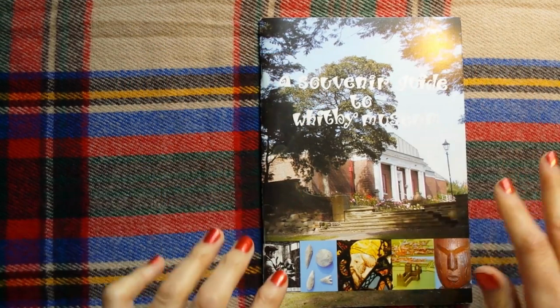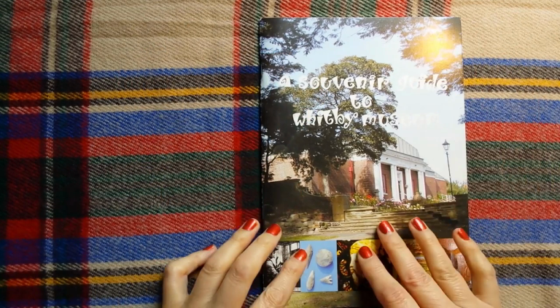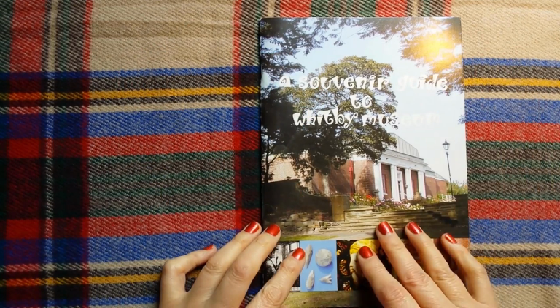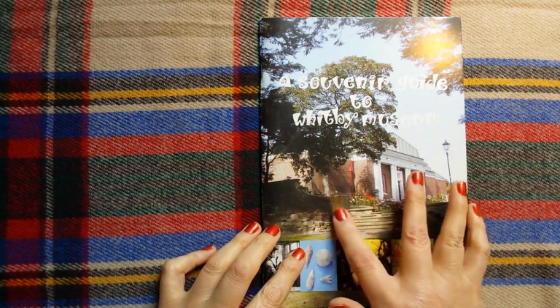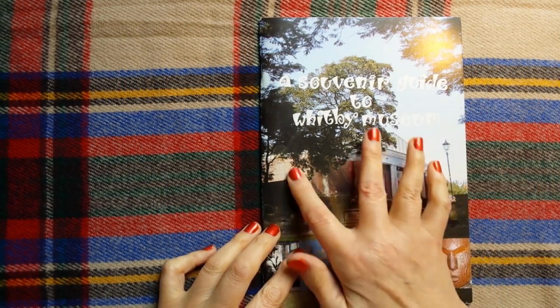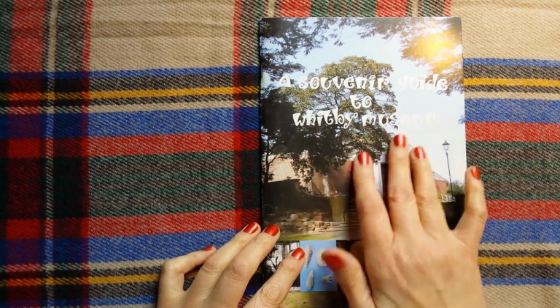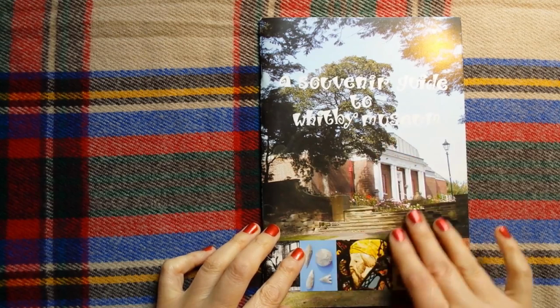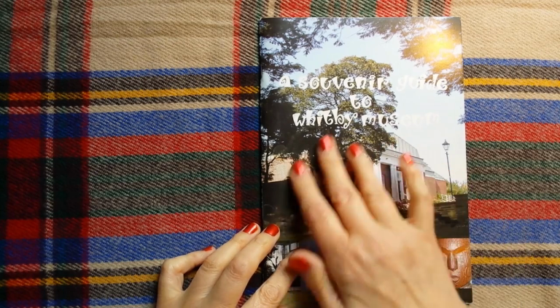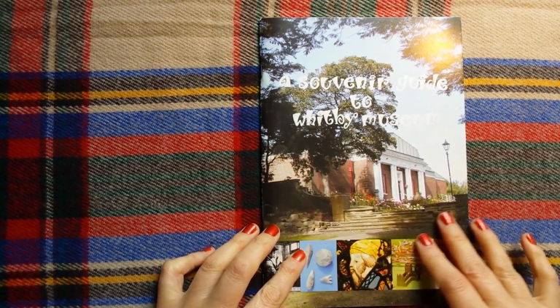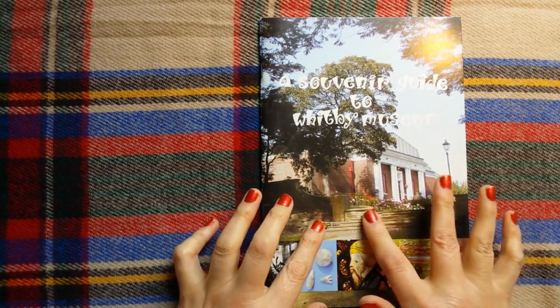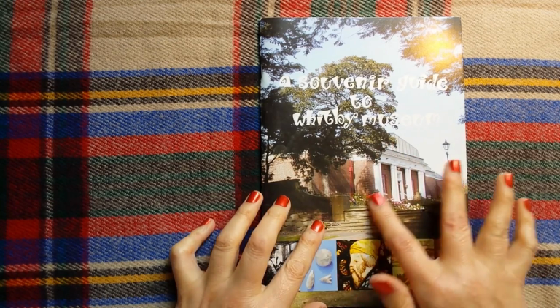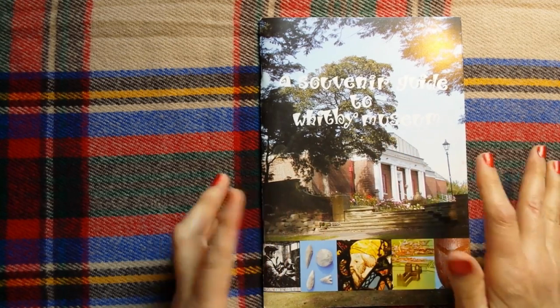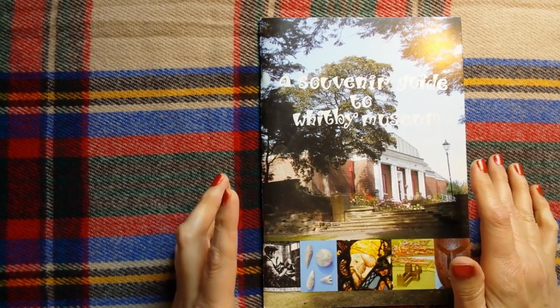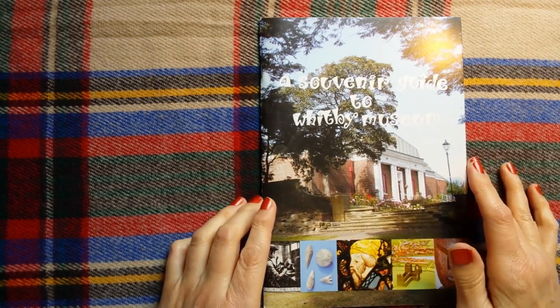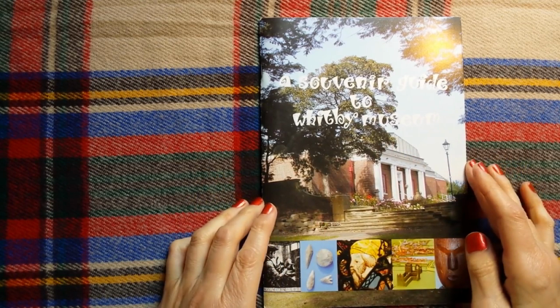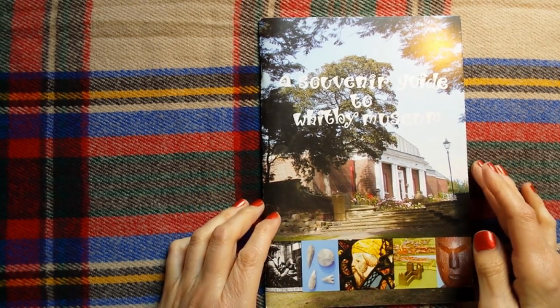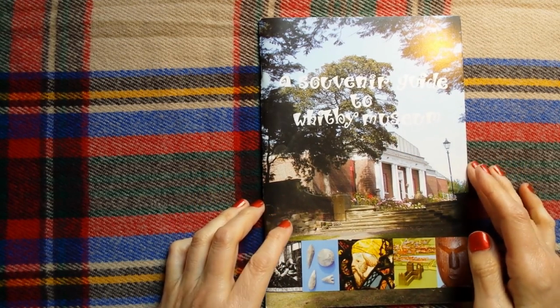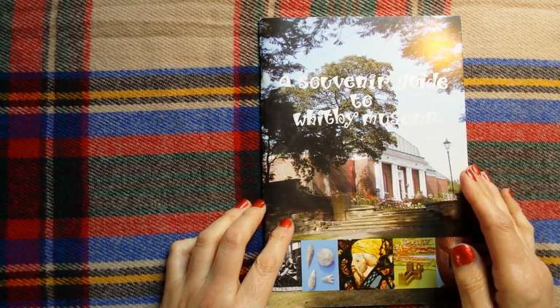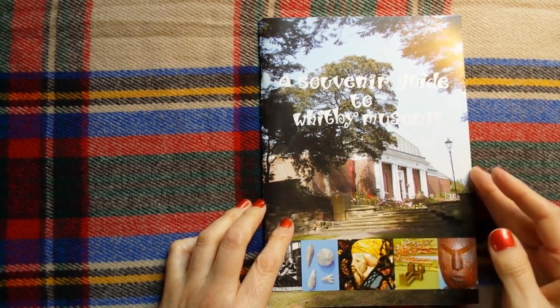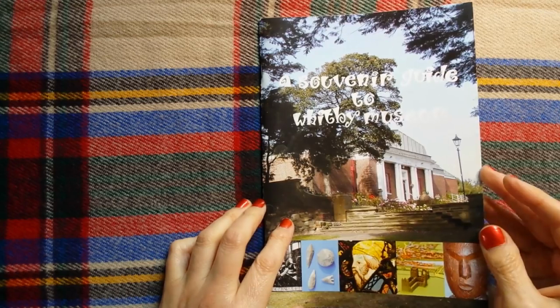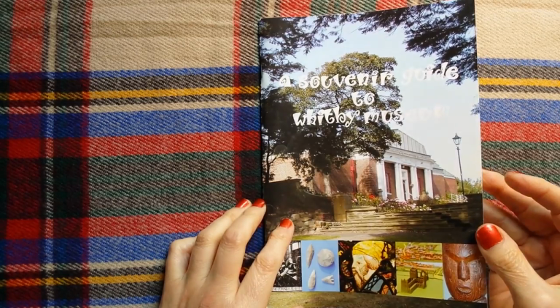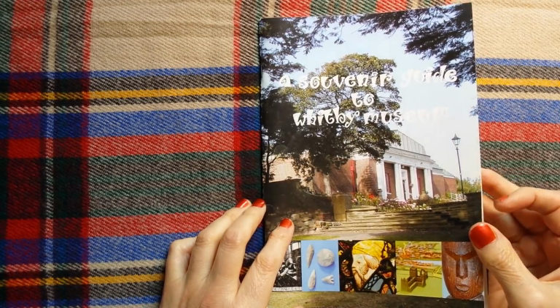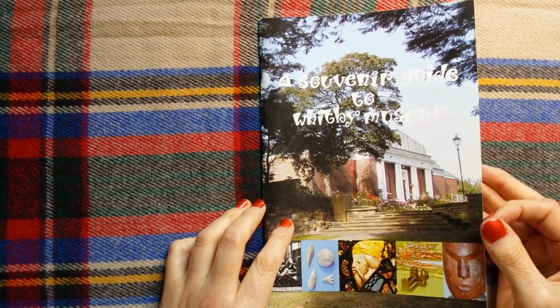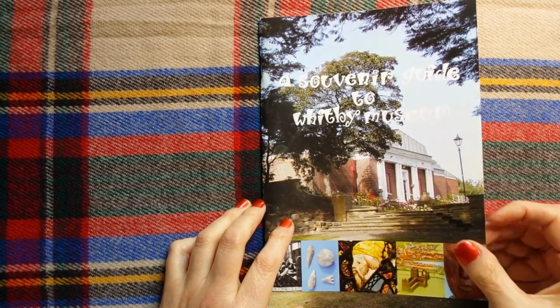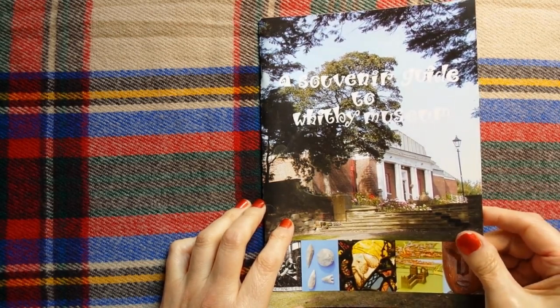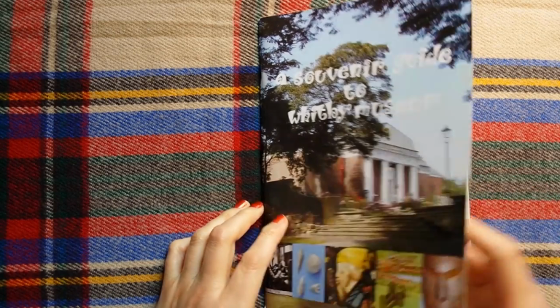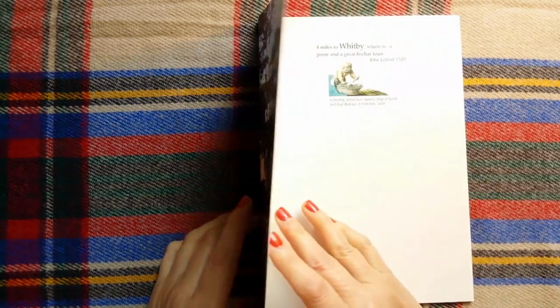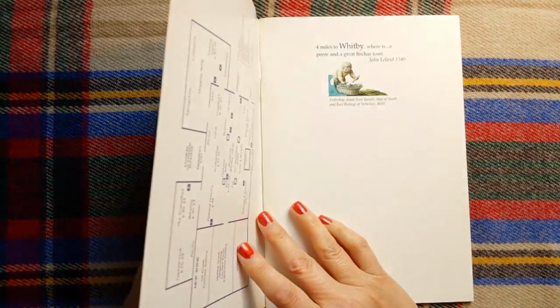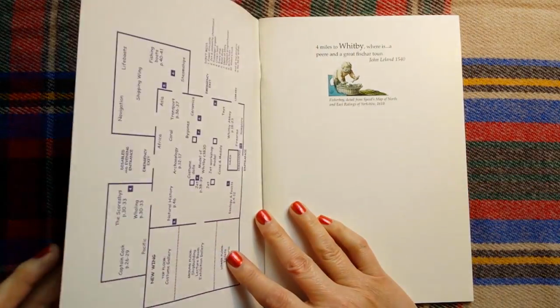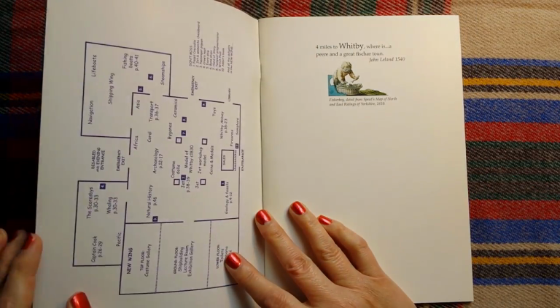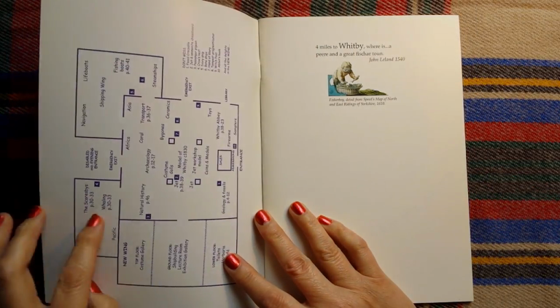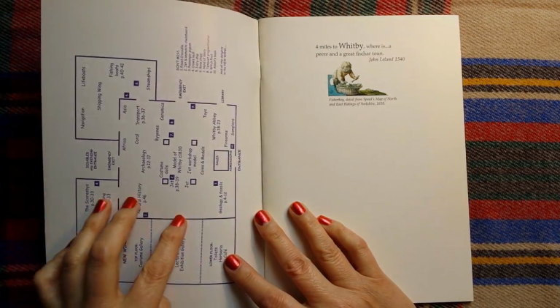This is the museum and this is the book of the museum. So let's have a look and see what we can find in here.